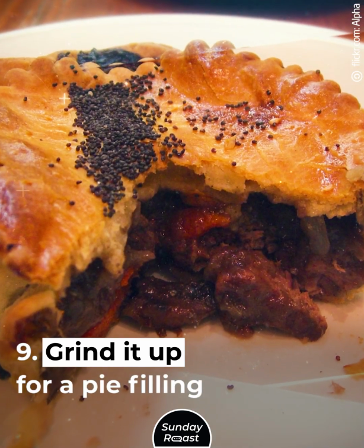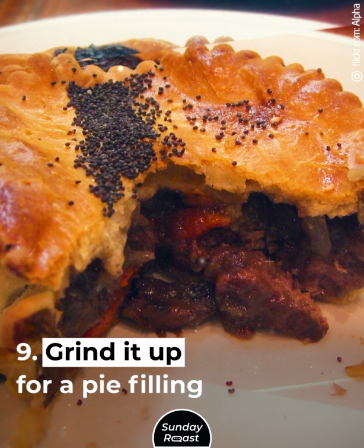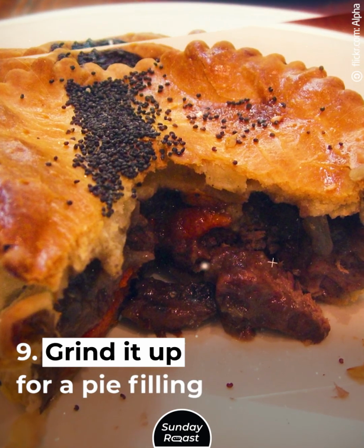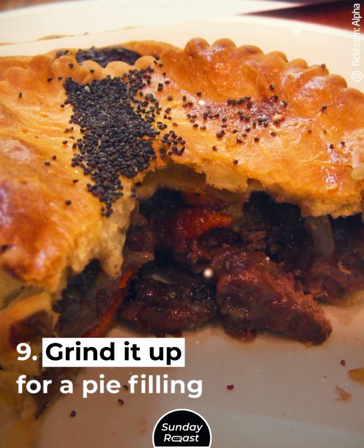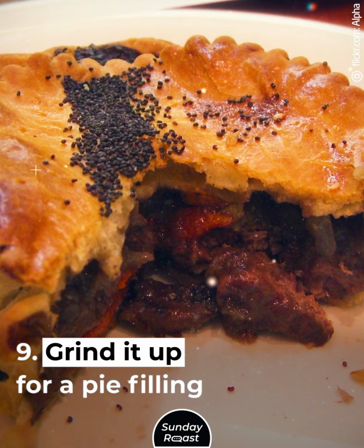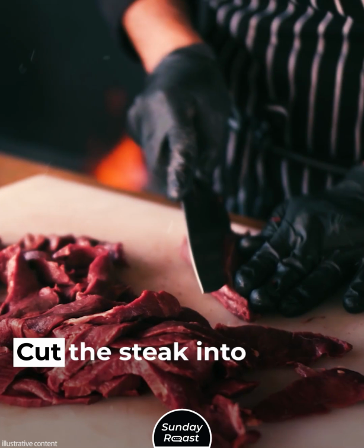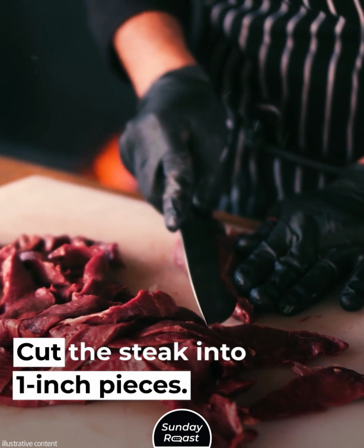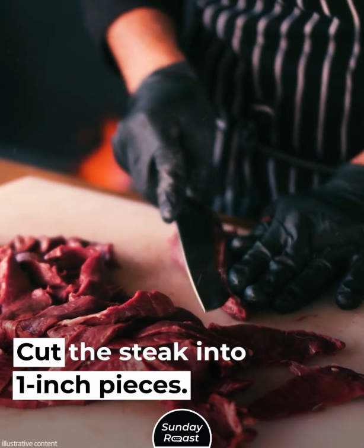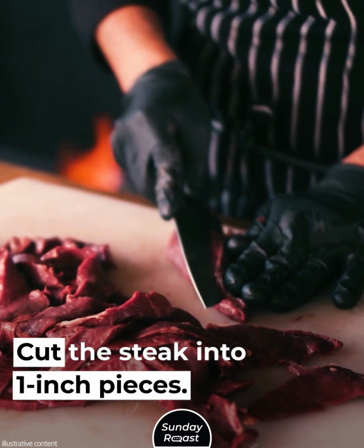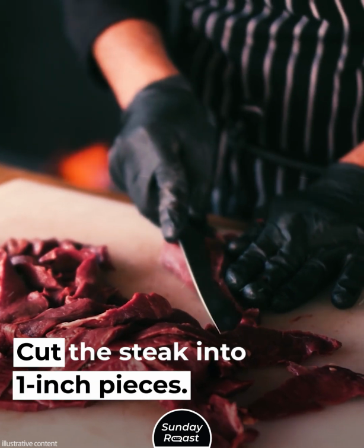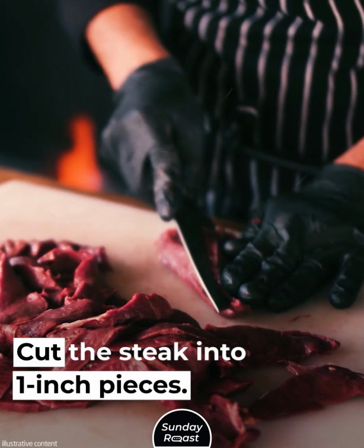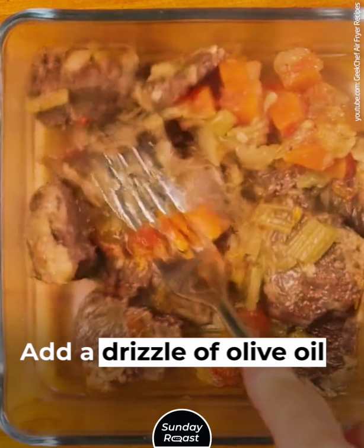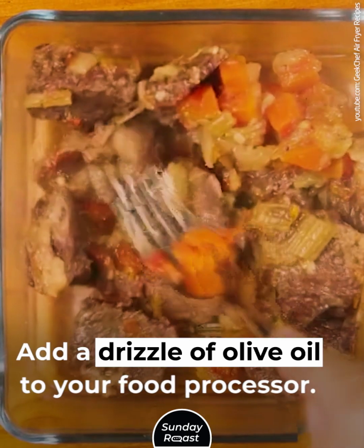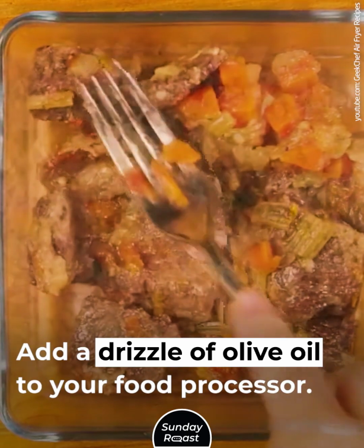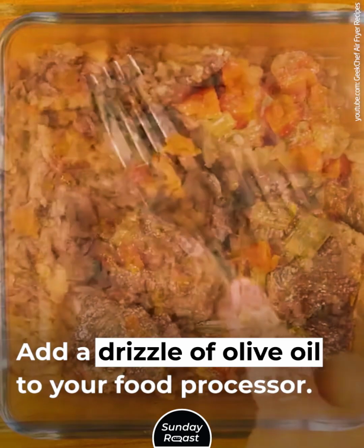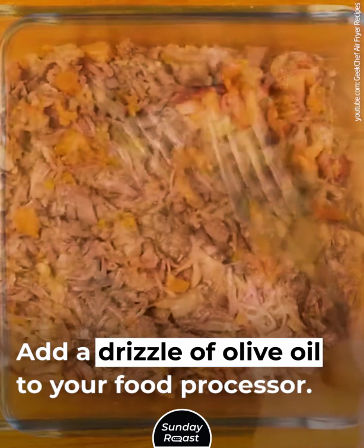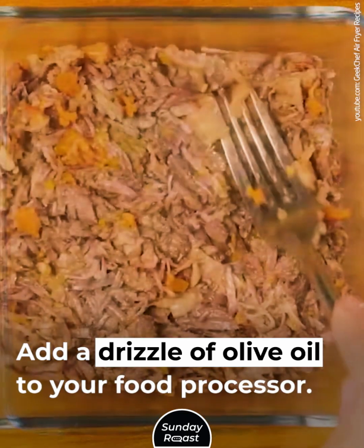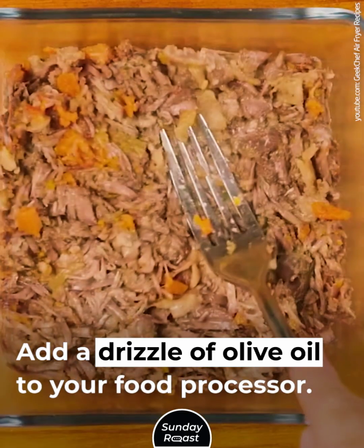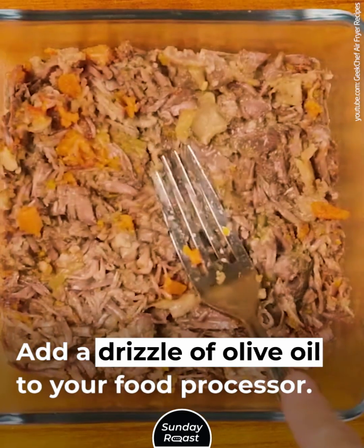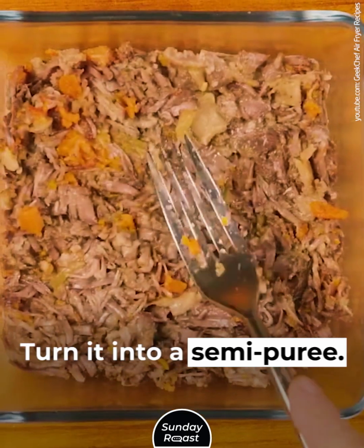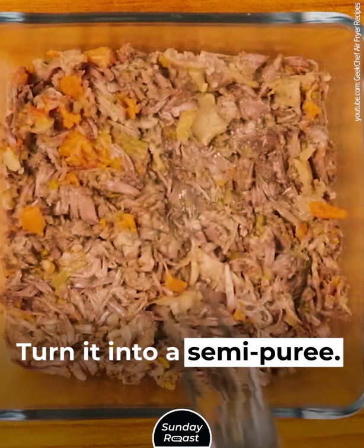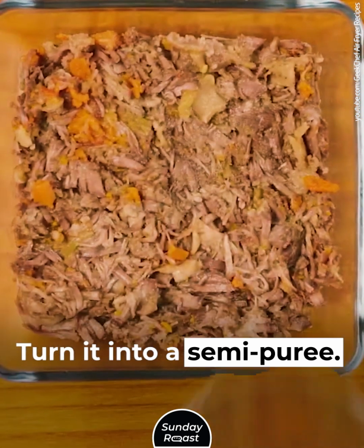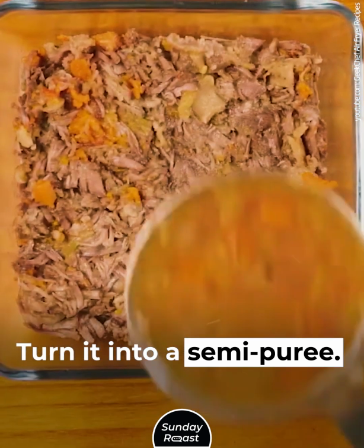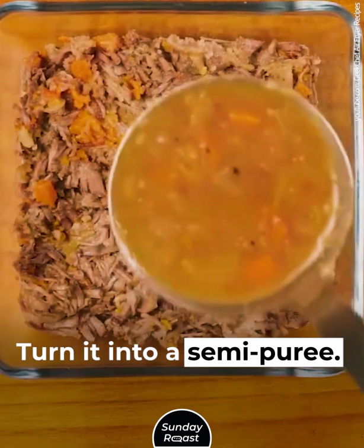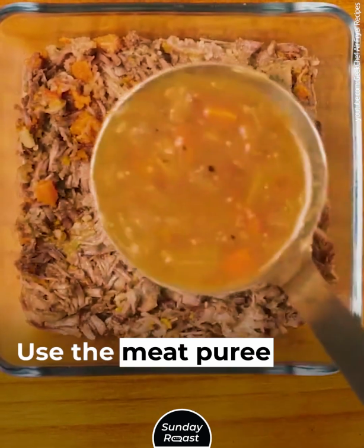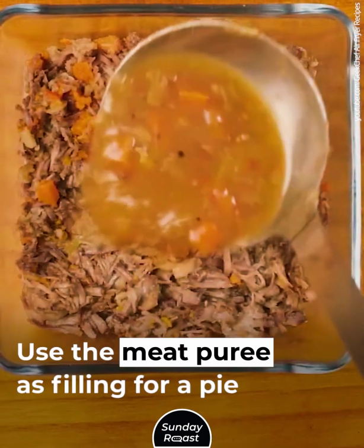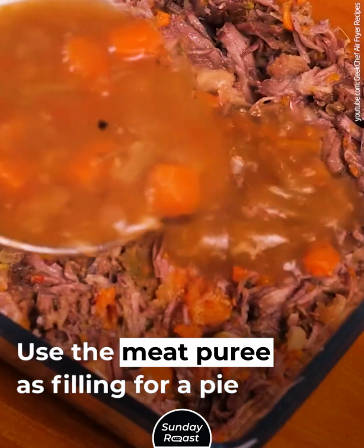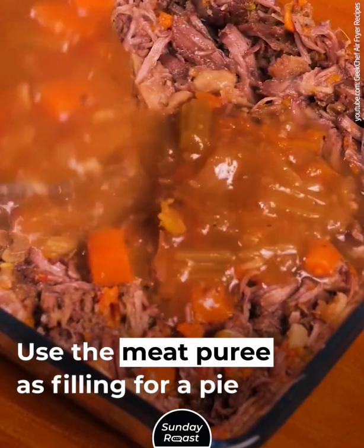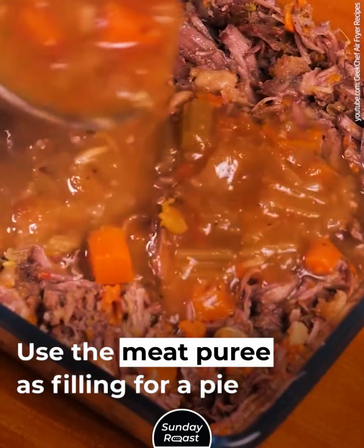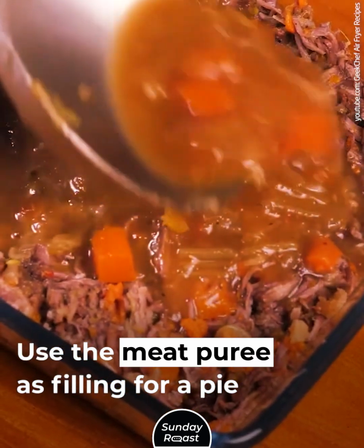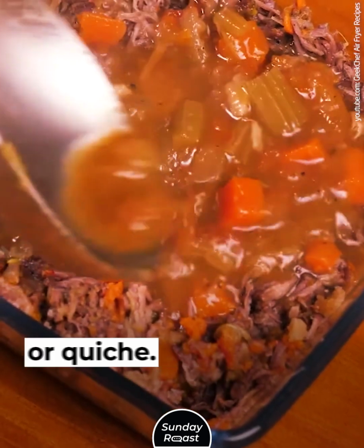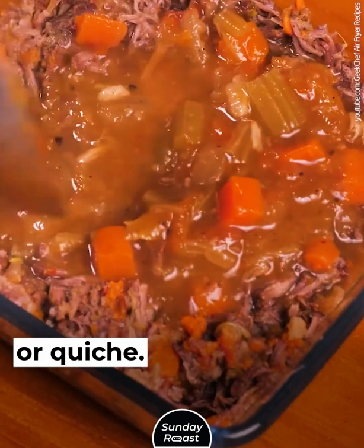Grind it up for a pie filling. Cut the steak into one-inch pieces. Add a drizzle of olive oil to your food processor and turn it into a semi-puree. Use the meat puree as filling for a pie or quiche.